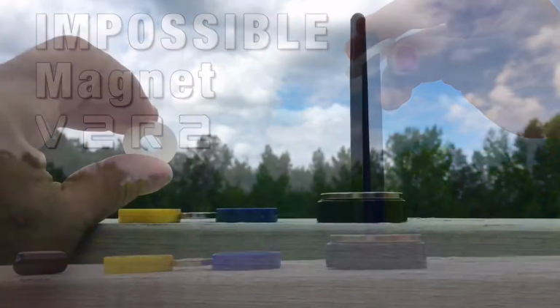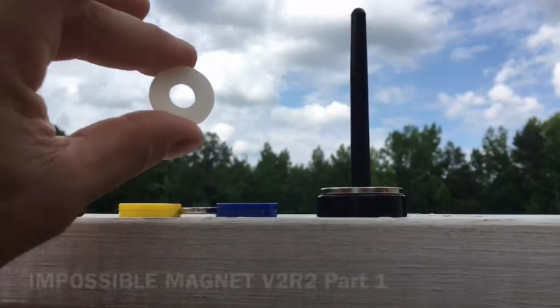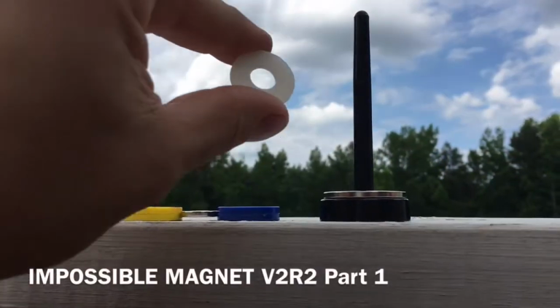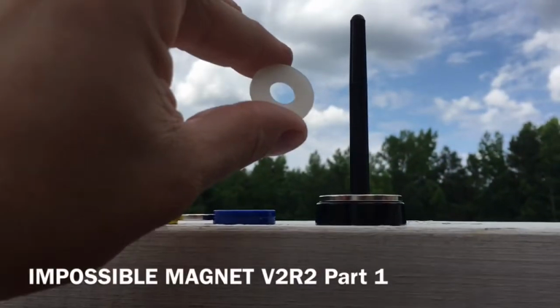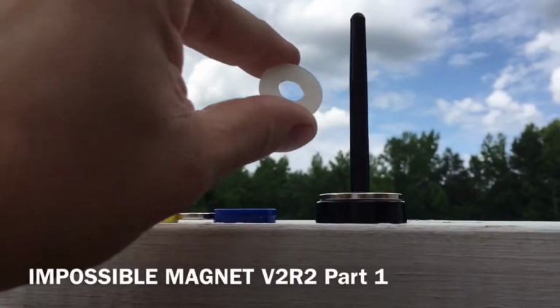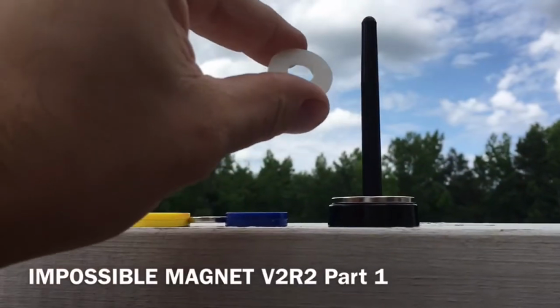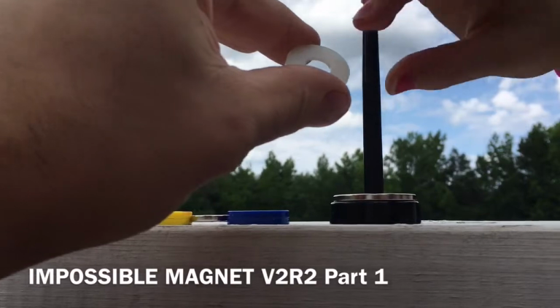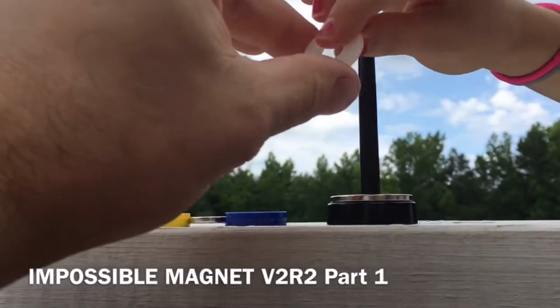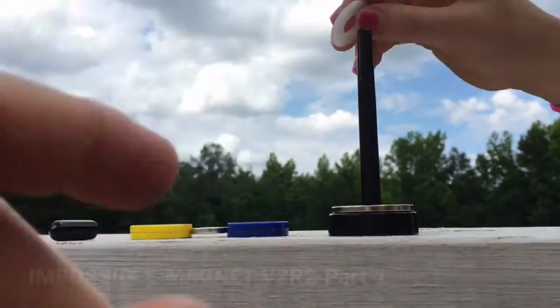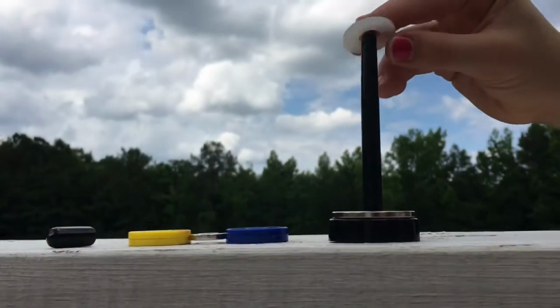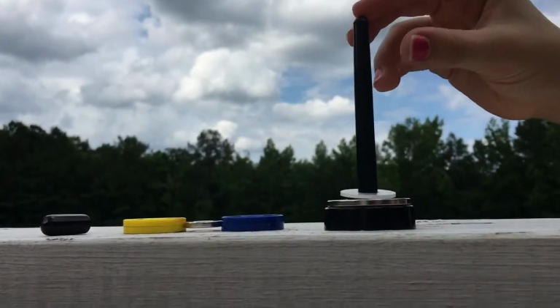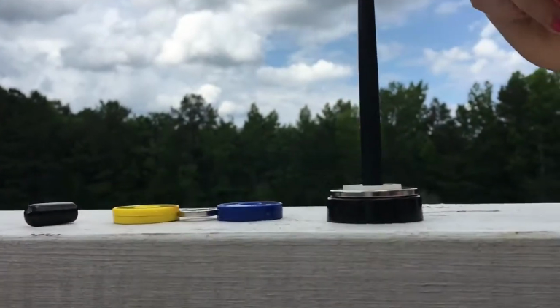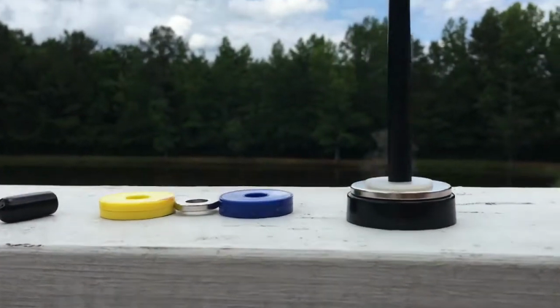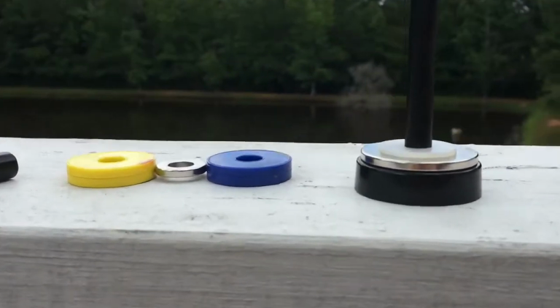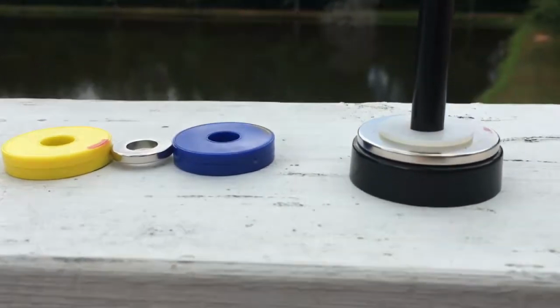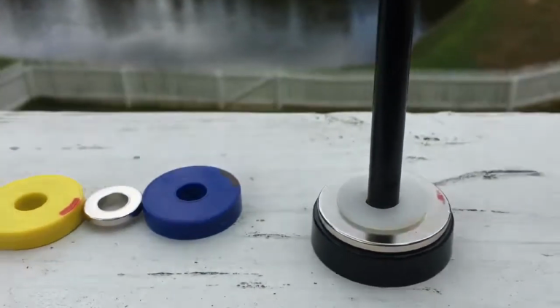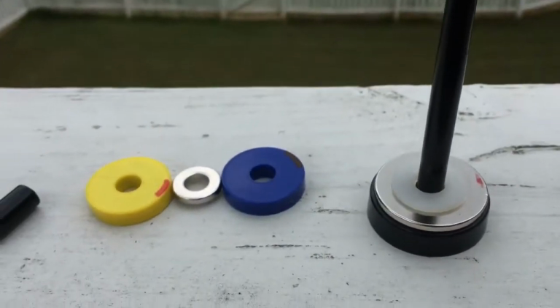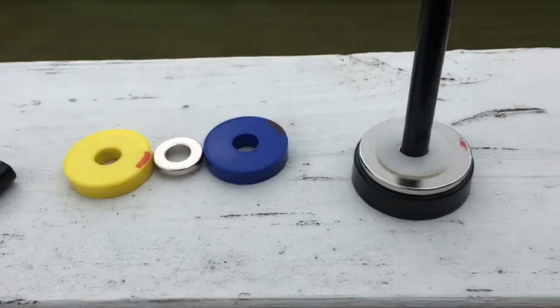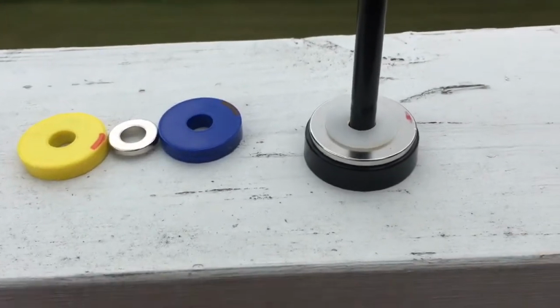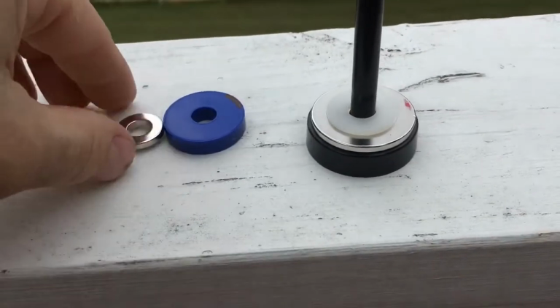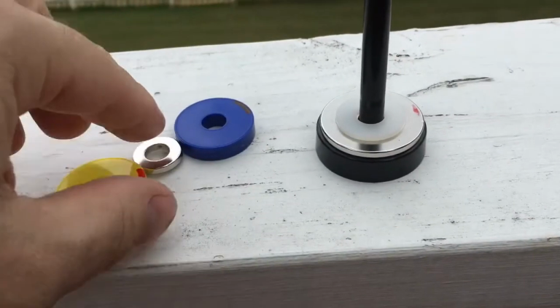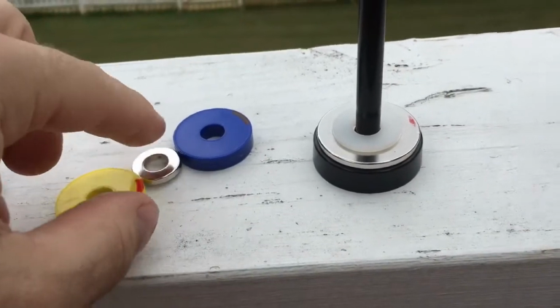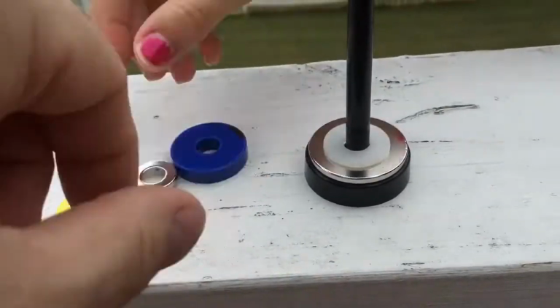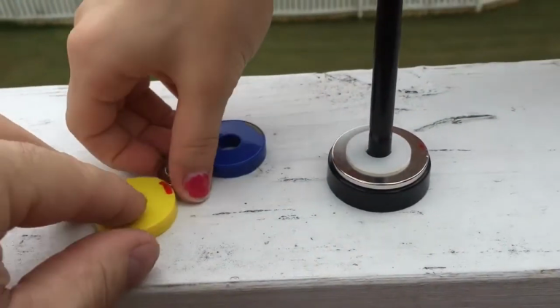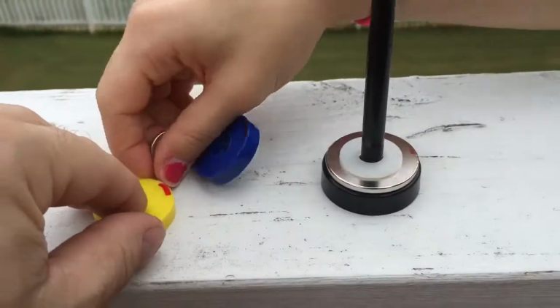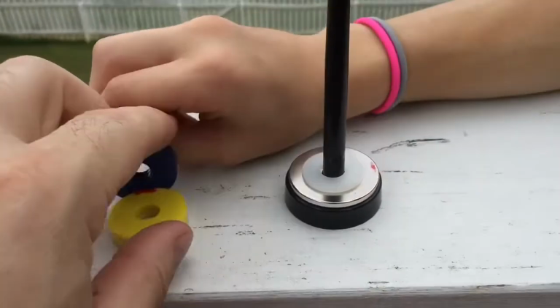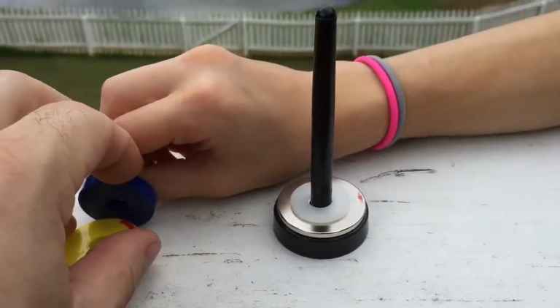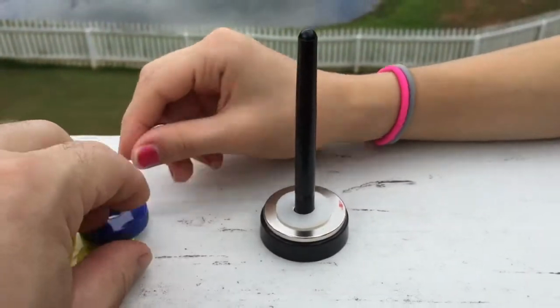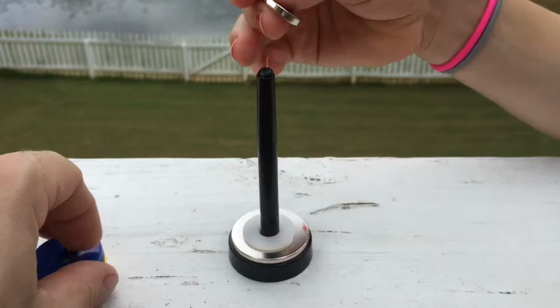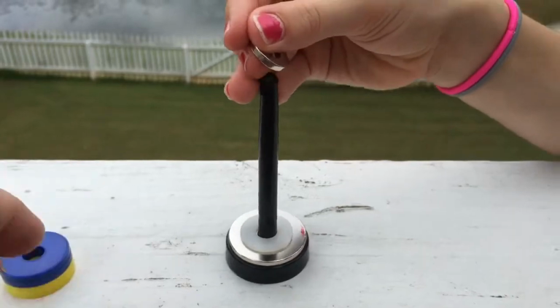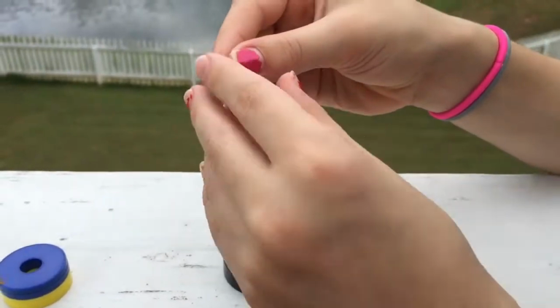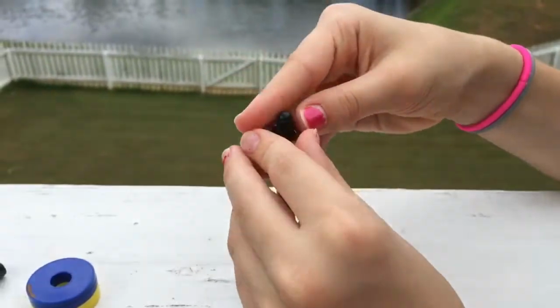When we put this plastic ring on there, the magnets don't shatter — these neo magnets are so strong they'll shatter. Now put that ring magnet on, red facing up. Let's see what happens.